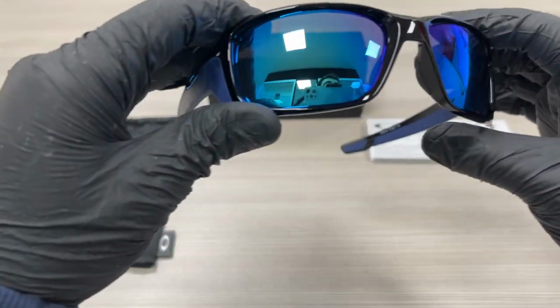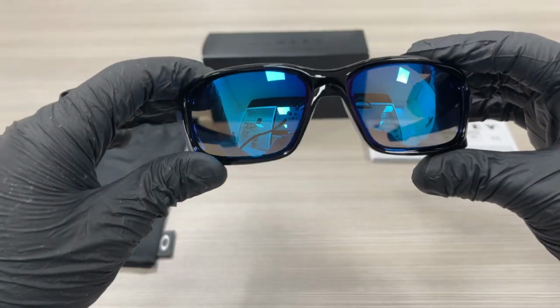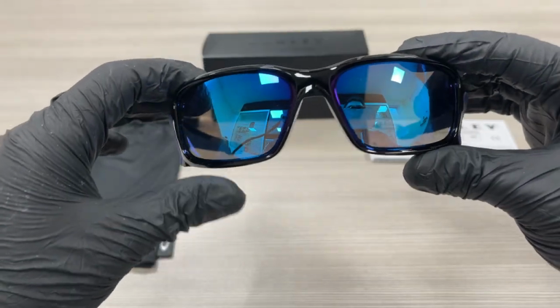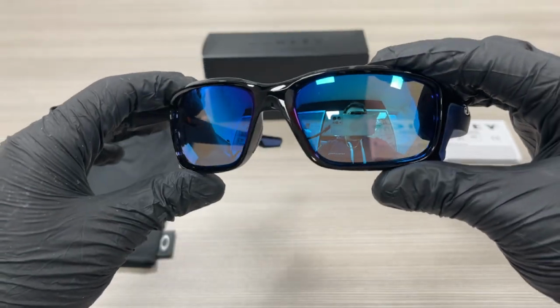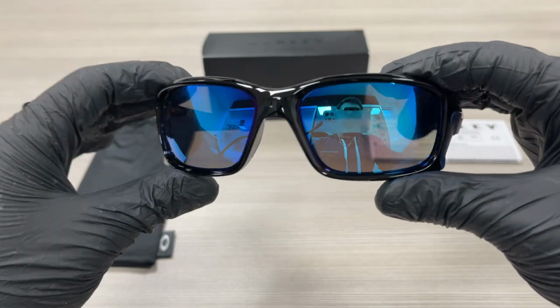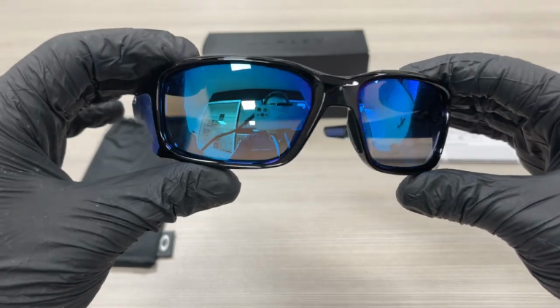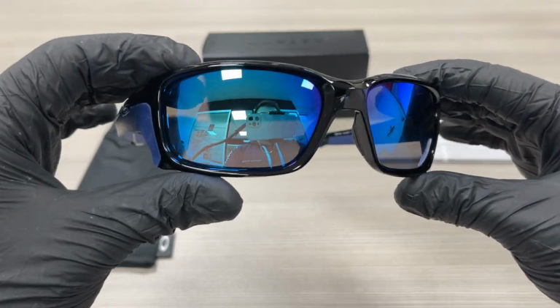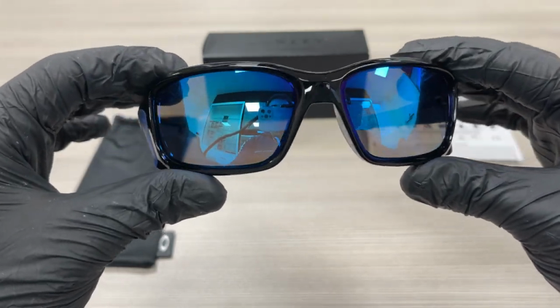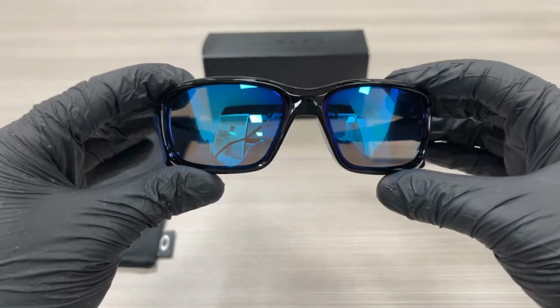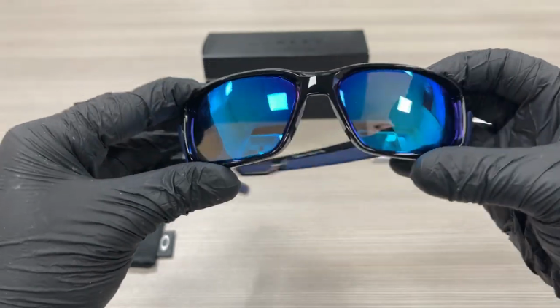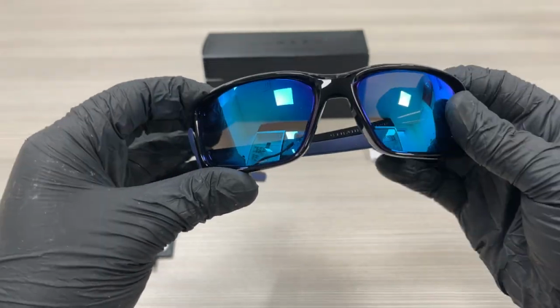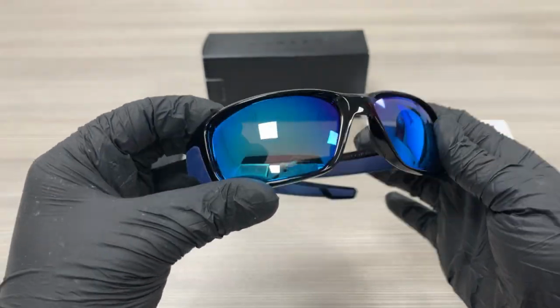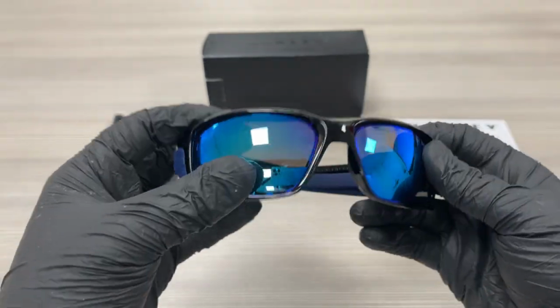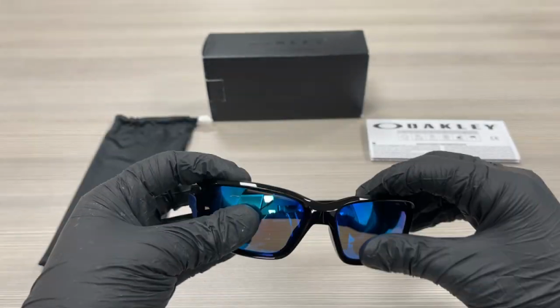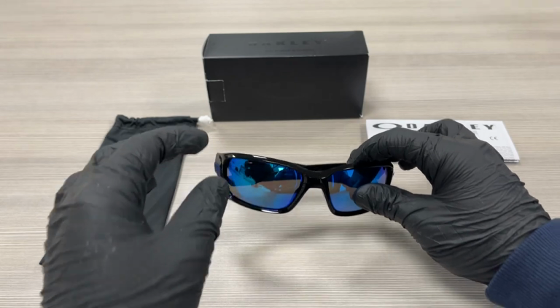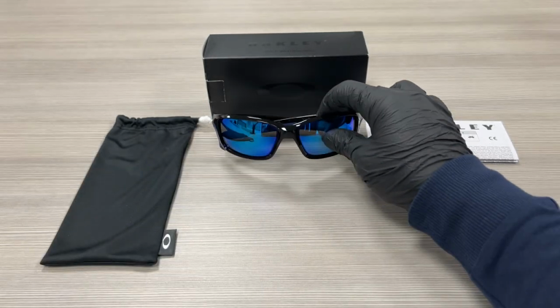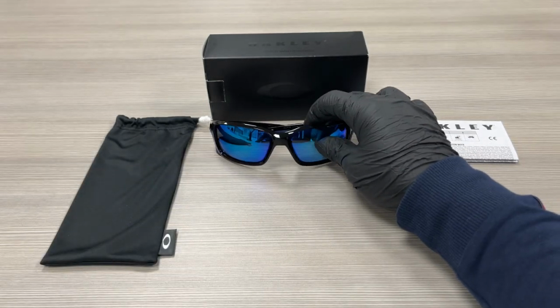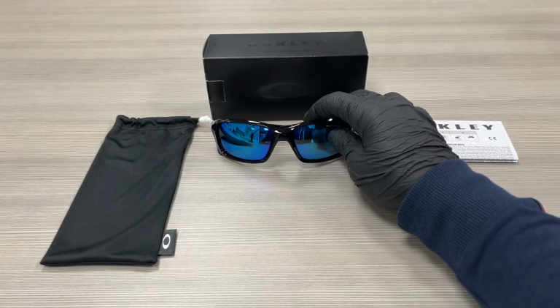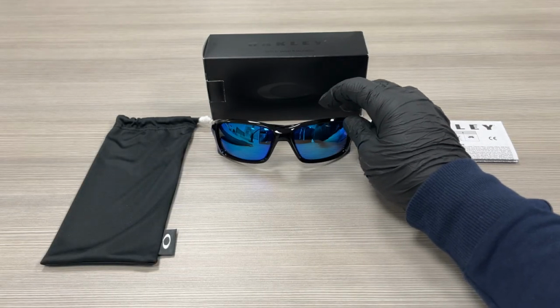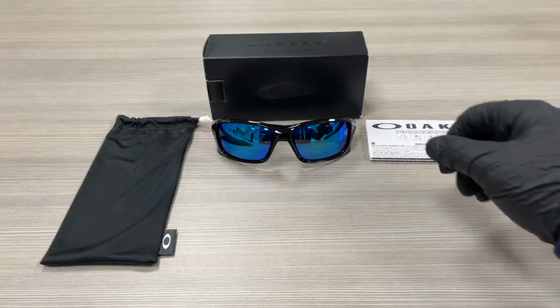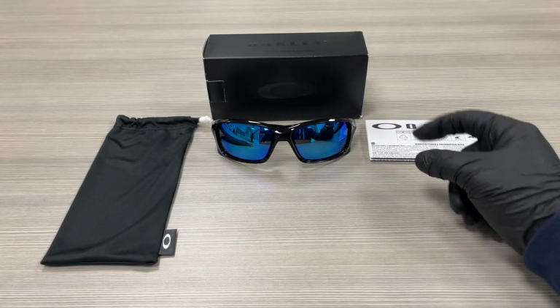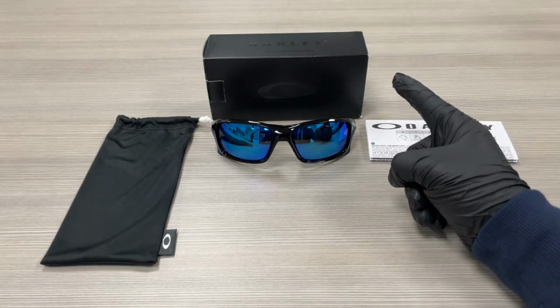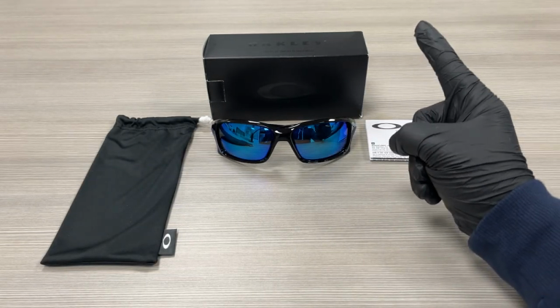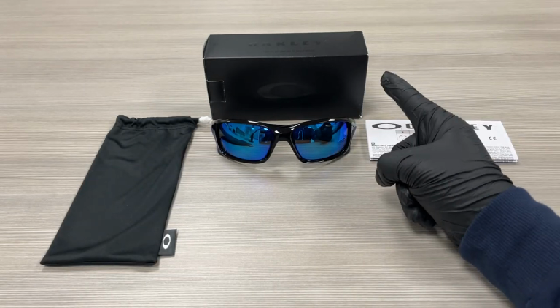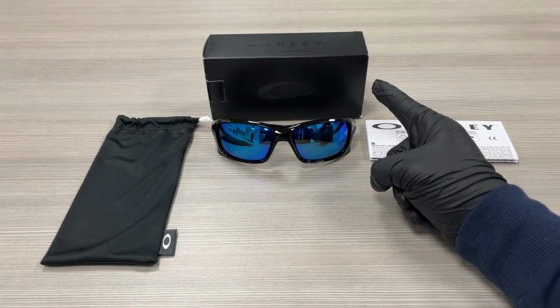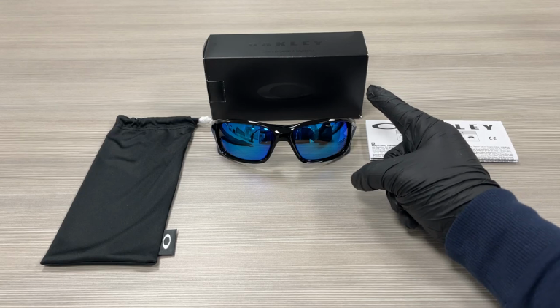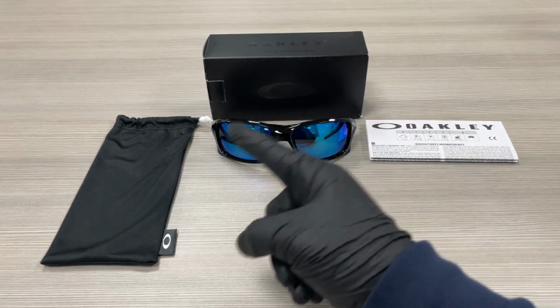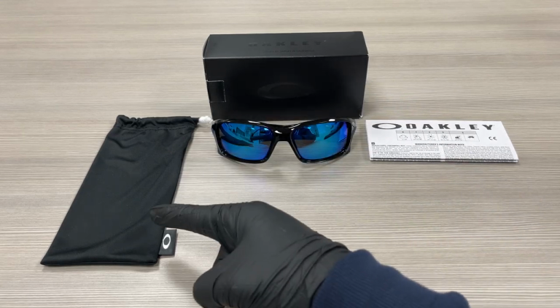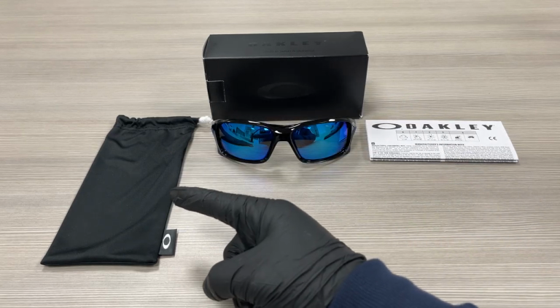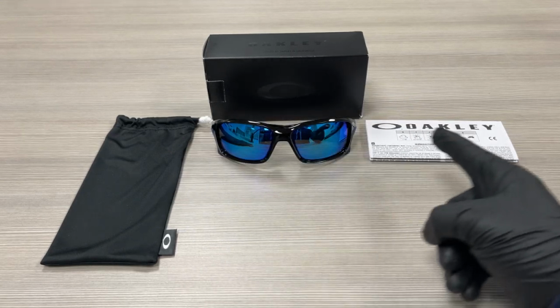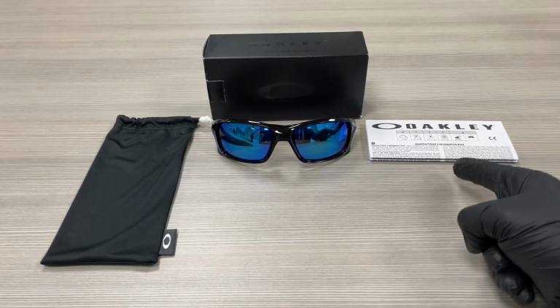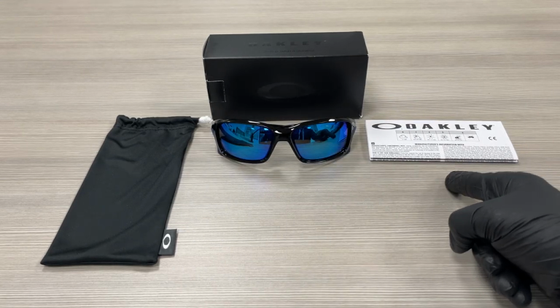The color of the lenses are blue. This frame is flexible. Up here, we have an Oakley gift box, a dust bag, and an authenticity booklet.